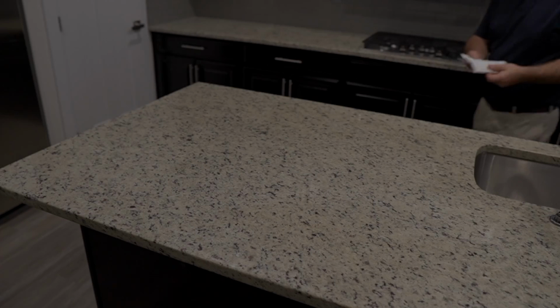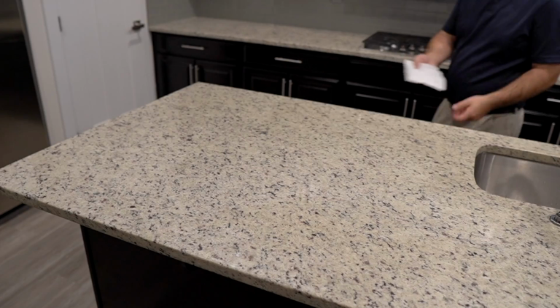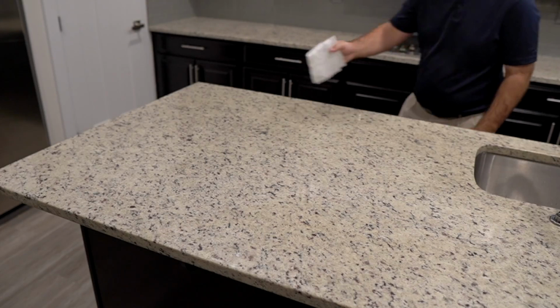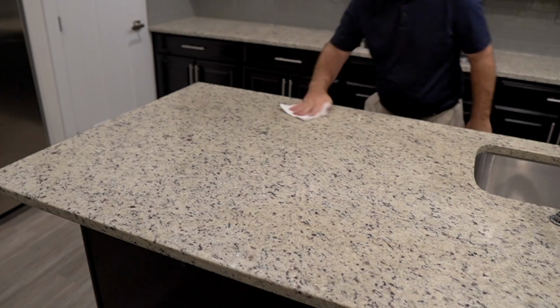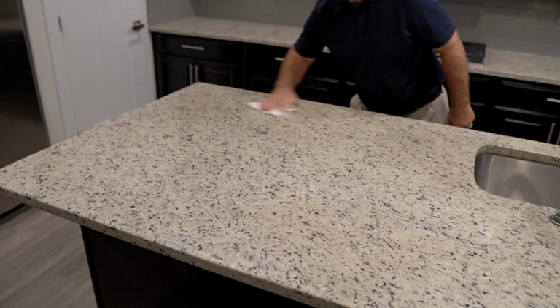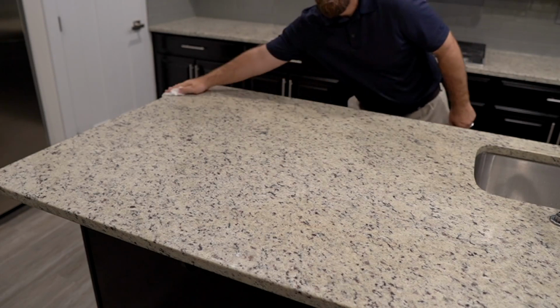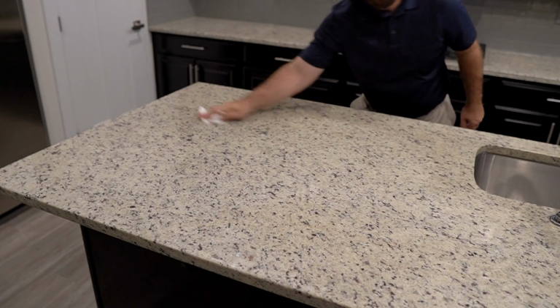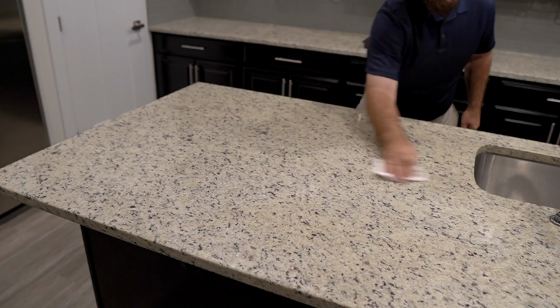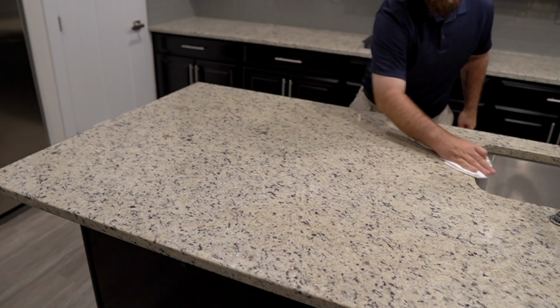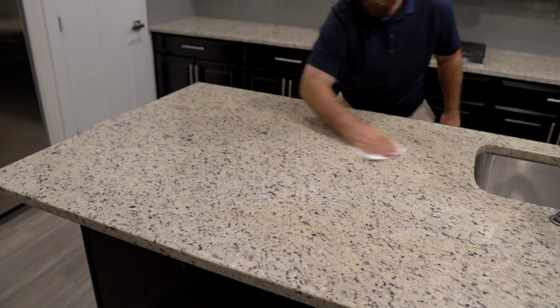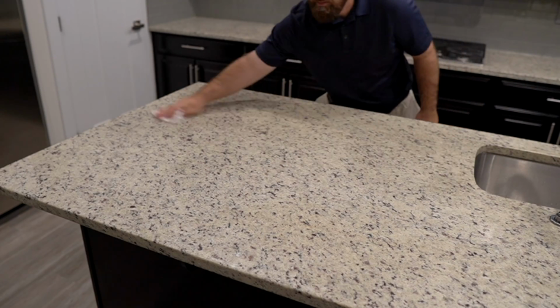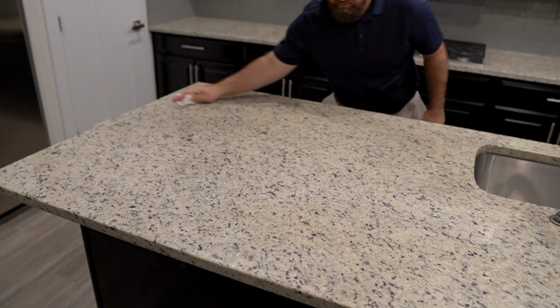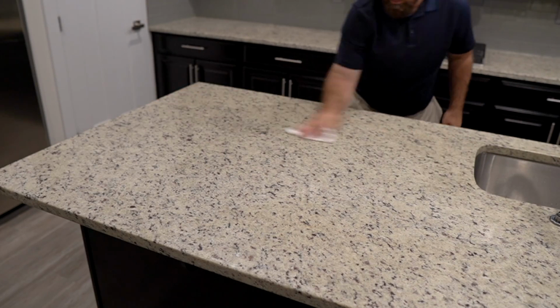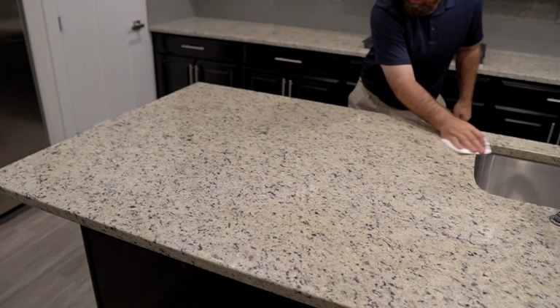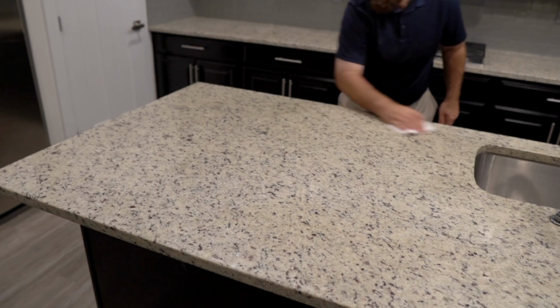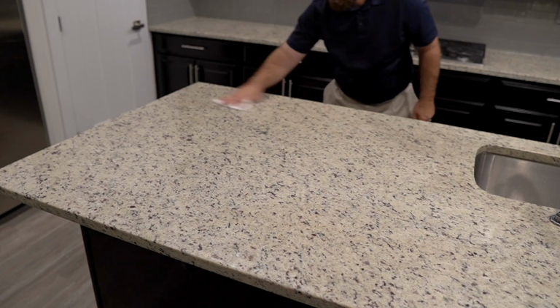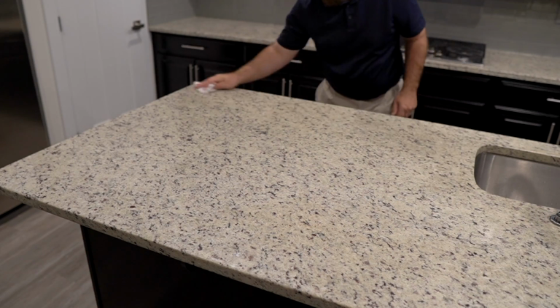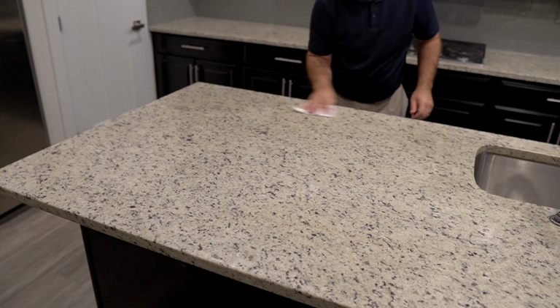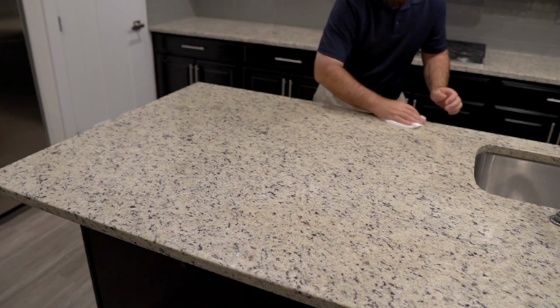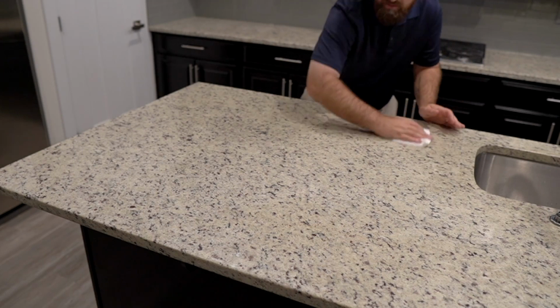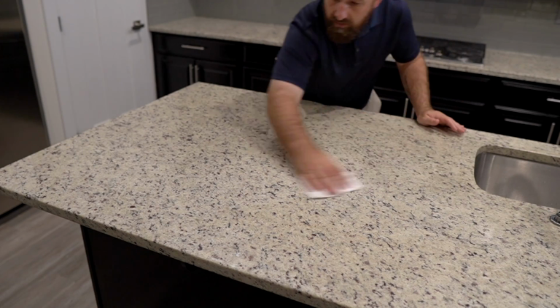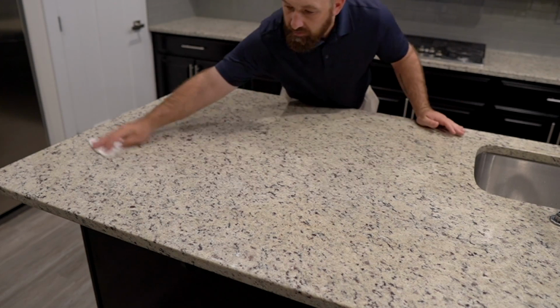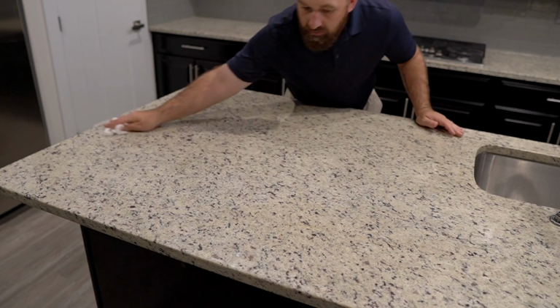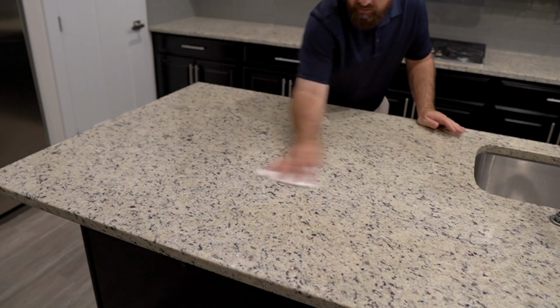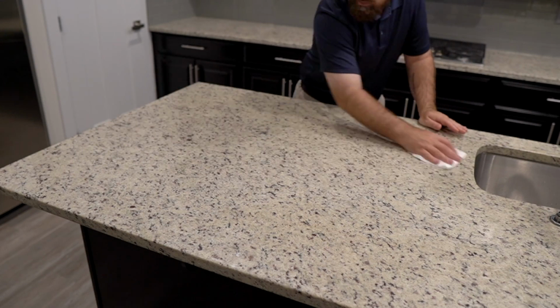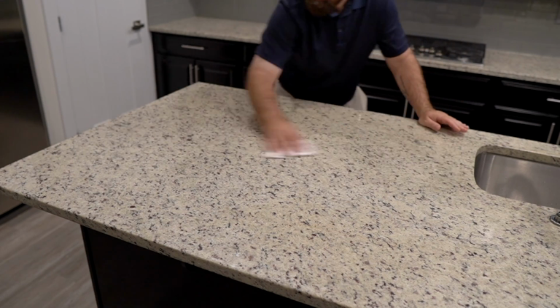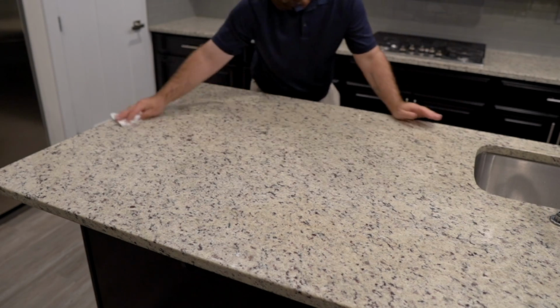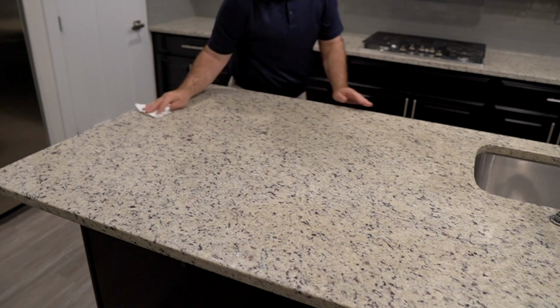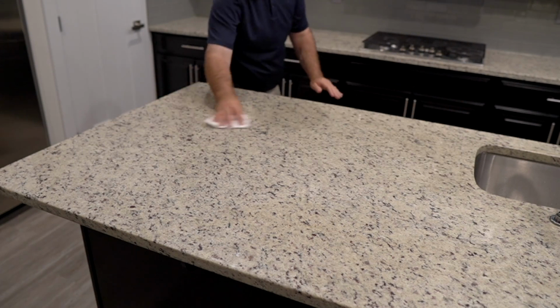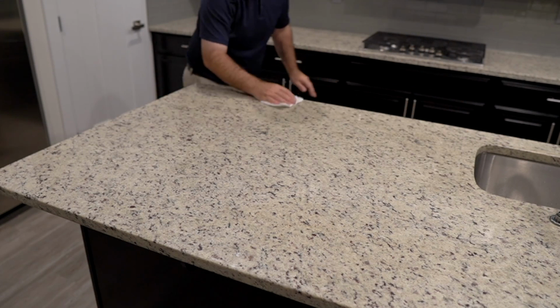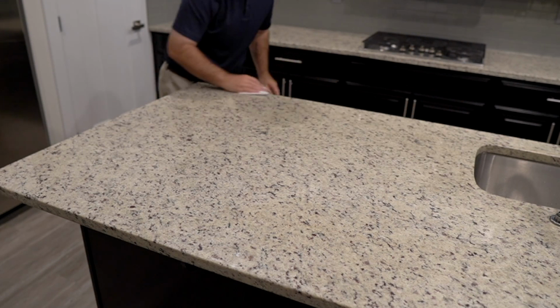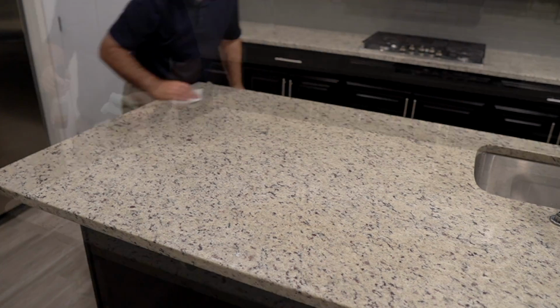To start, you will want to make sure the surface is thoroughly clean and completely dry. You do not want to trap anything under the sealer as it will be harder to be removed.